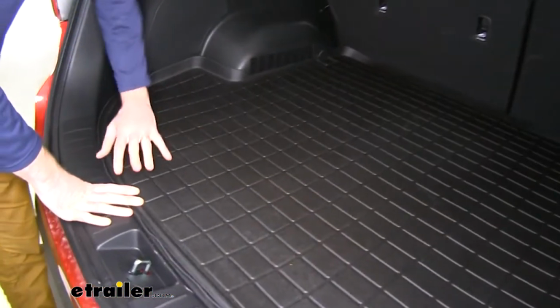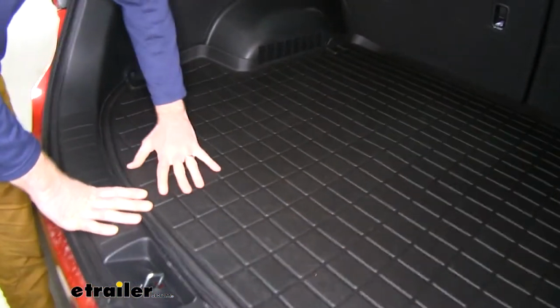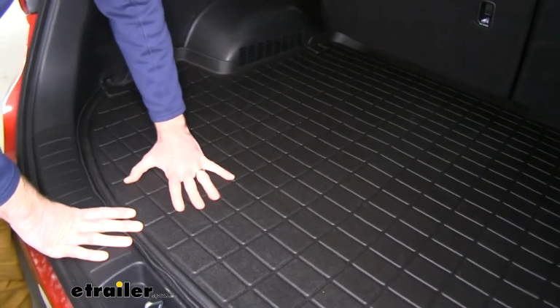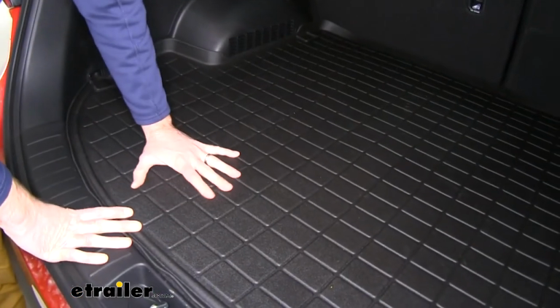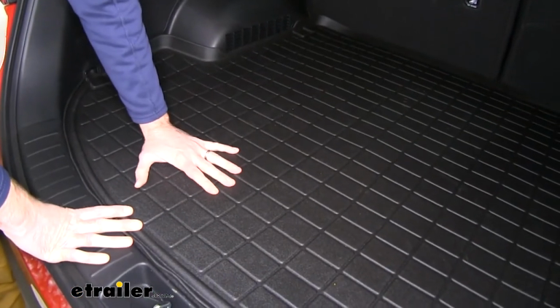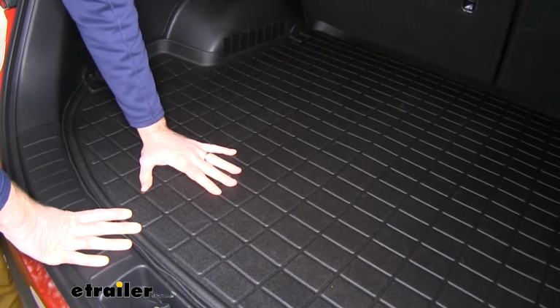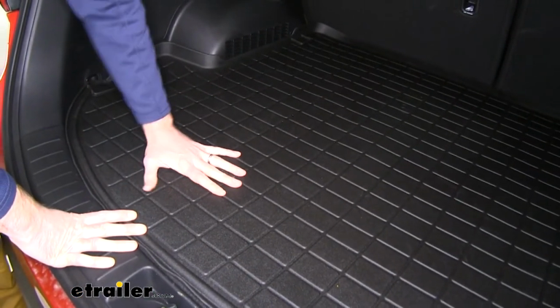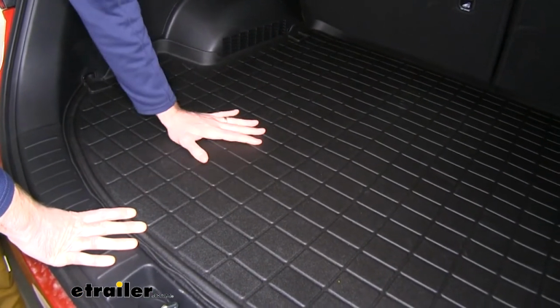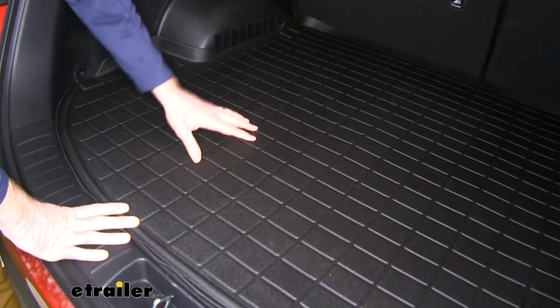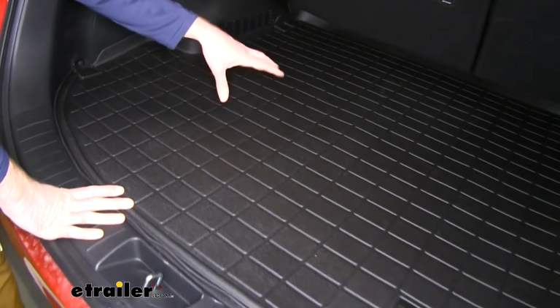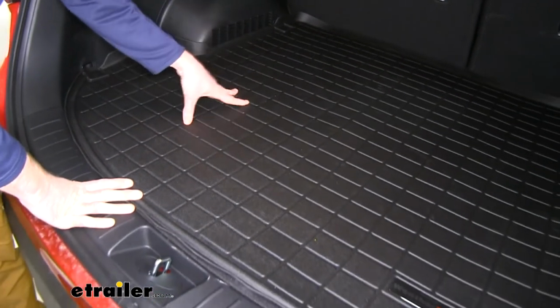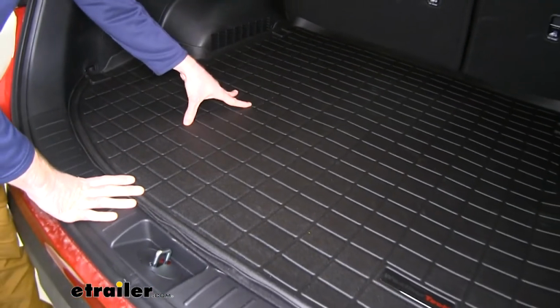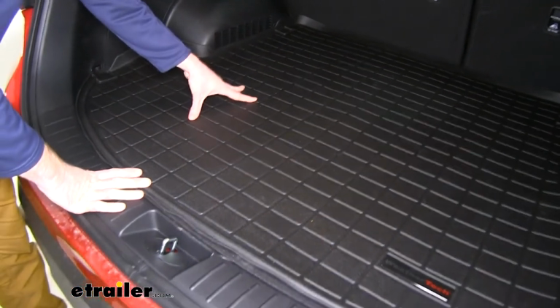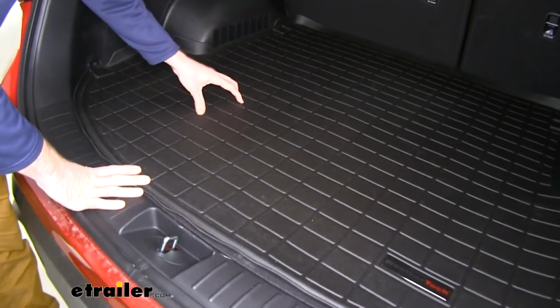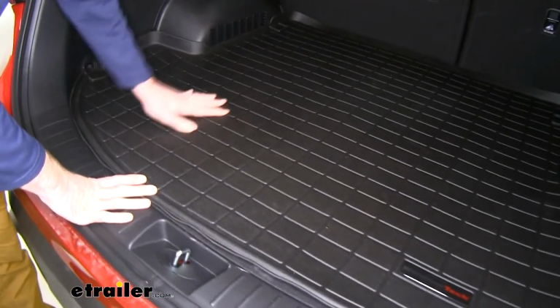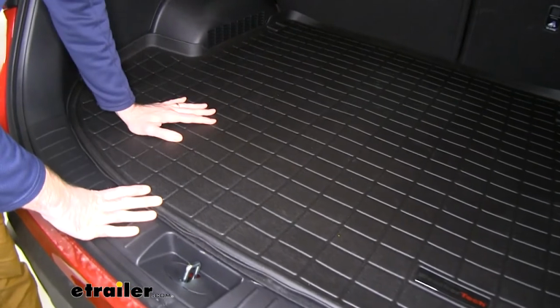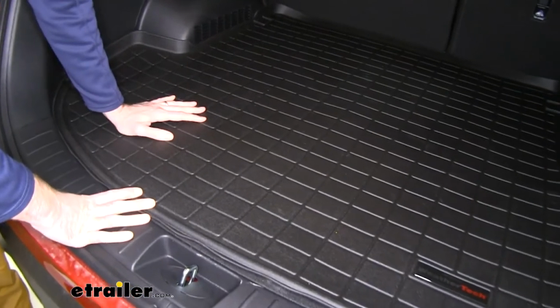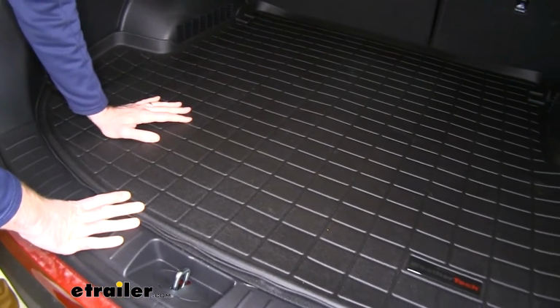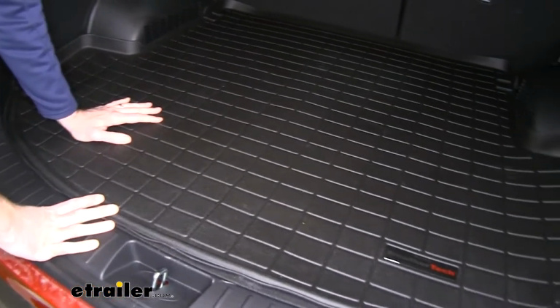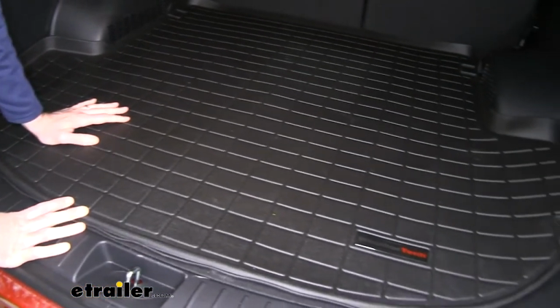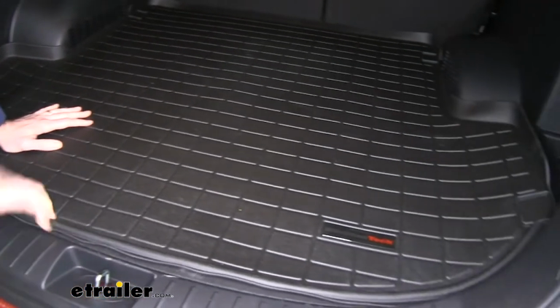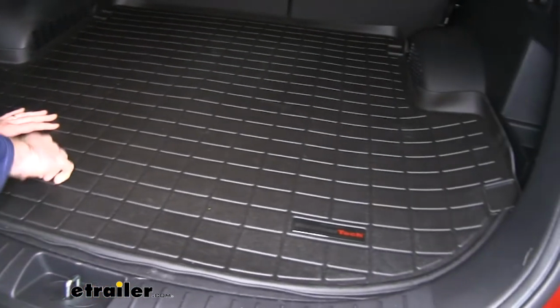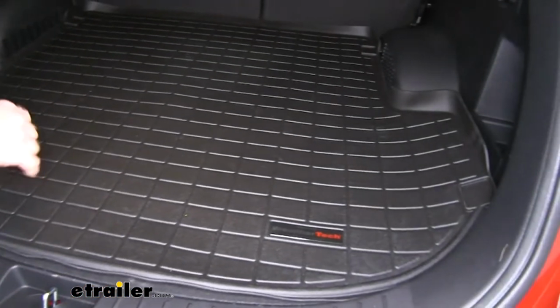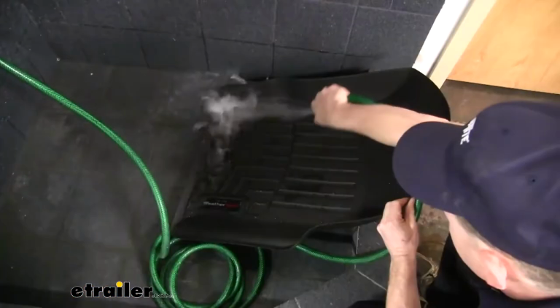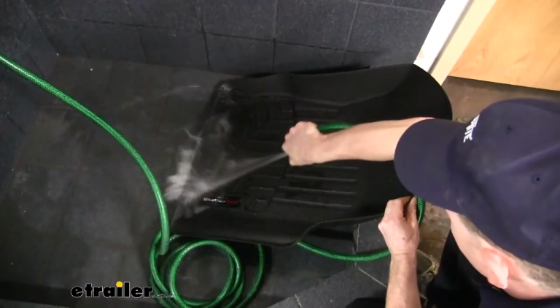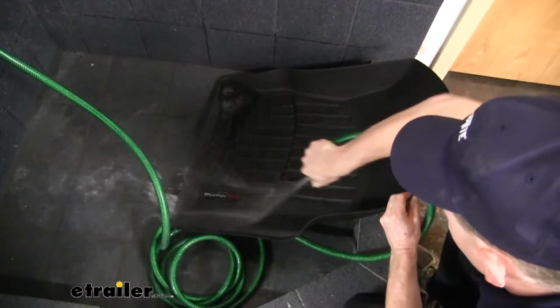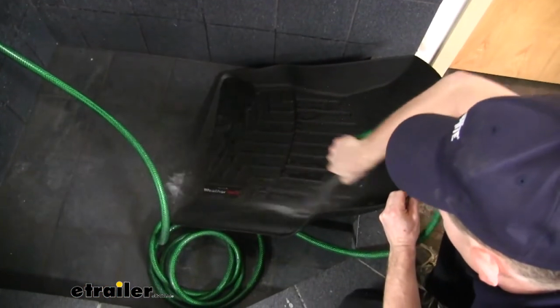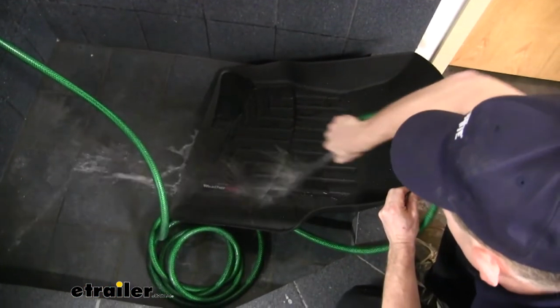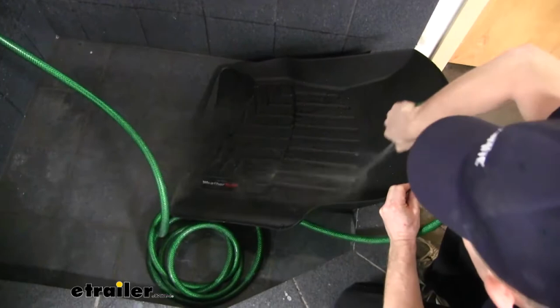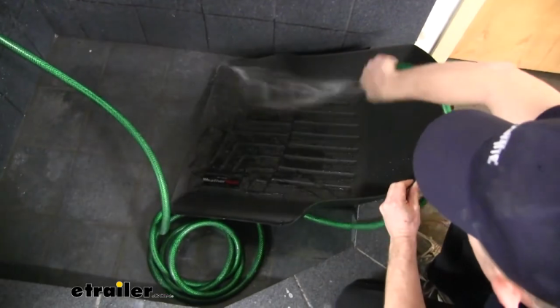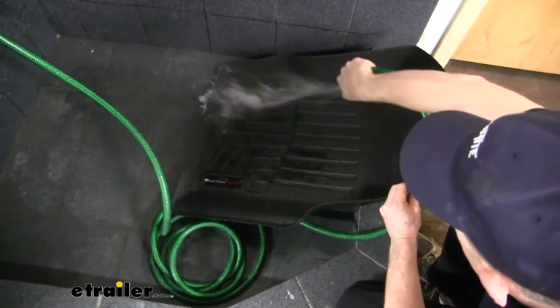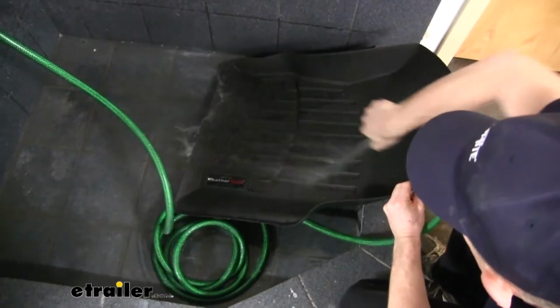Whether you're putting stuff that's wet or dirty, or you've got a dog back here, it's going to do a really good job of keeping that up off the carpet. It's easy to pull out and clean — you can just use a hose to hose it off.